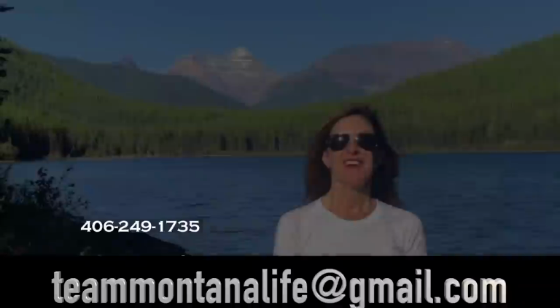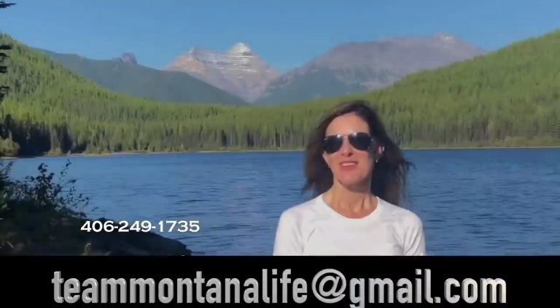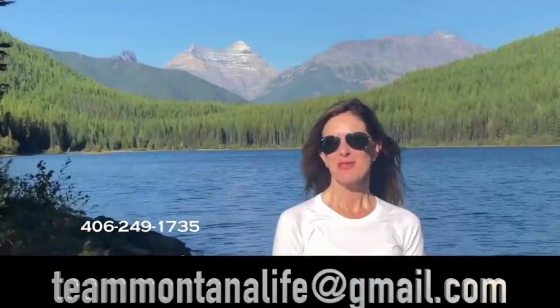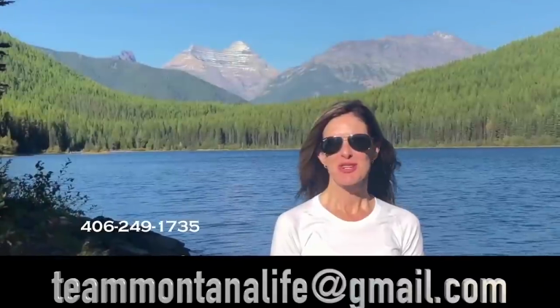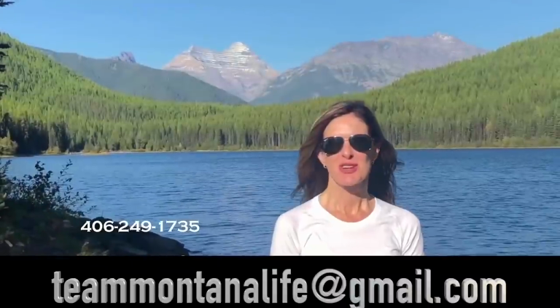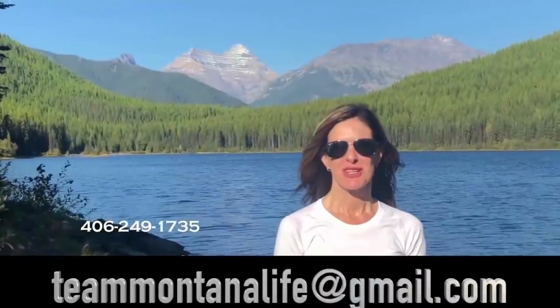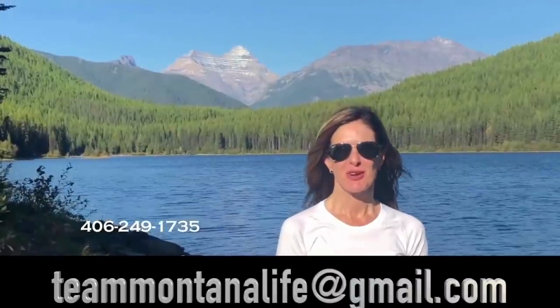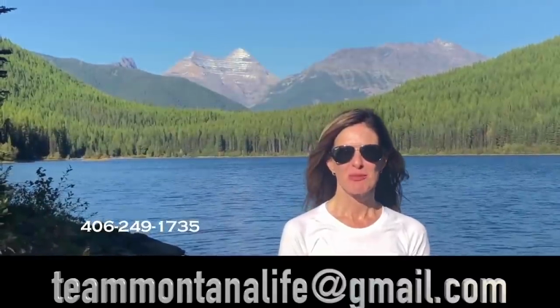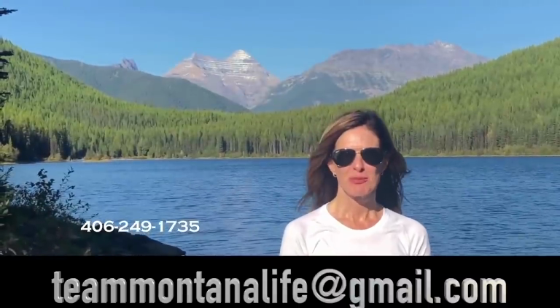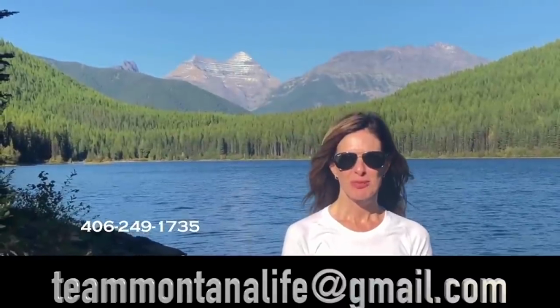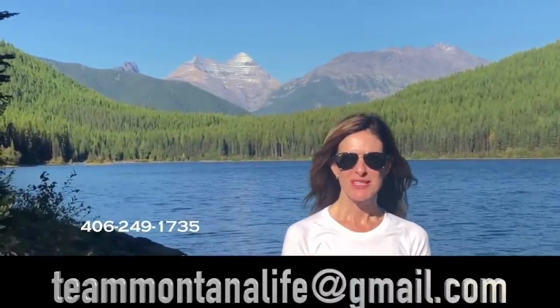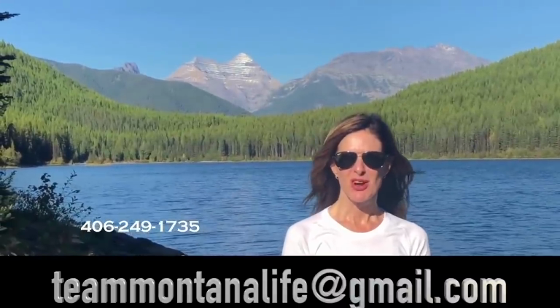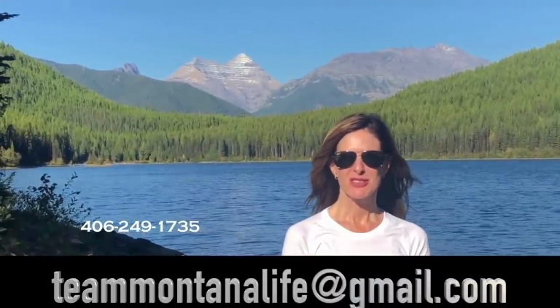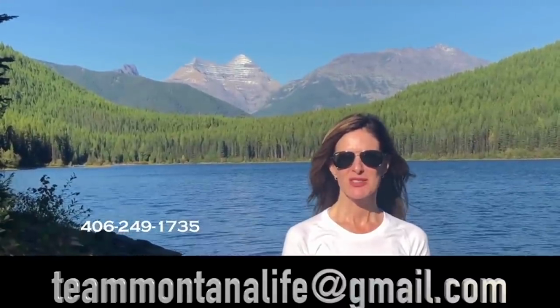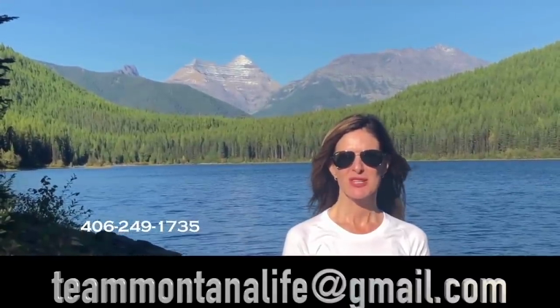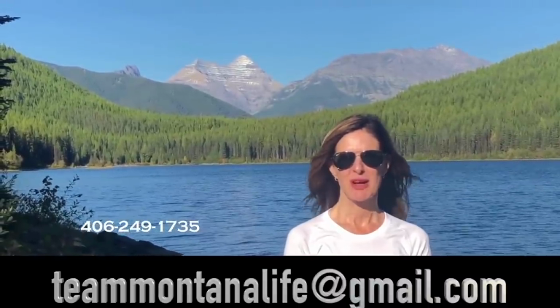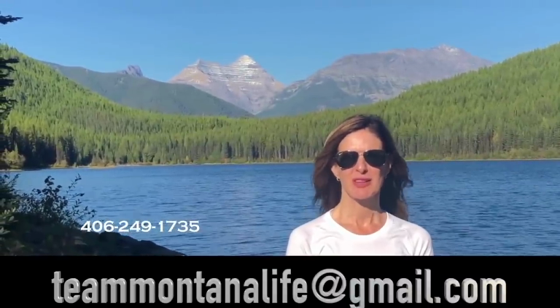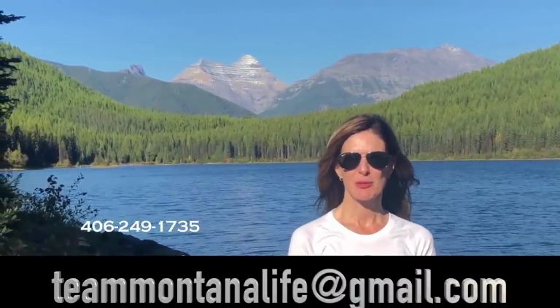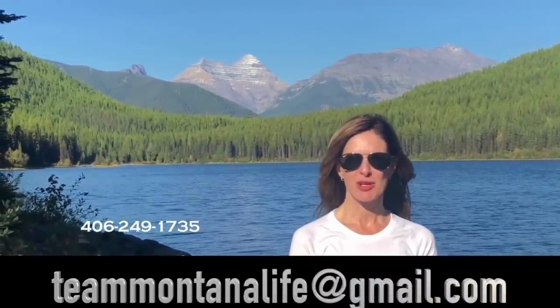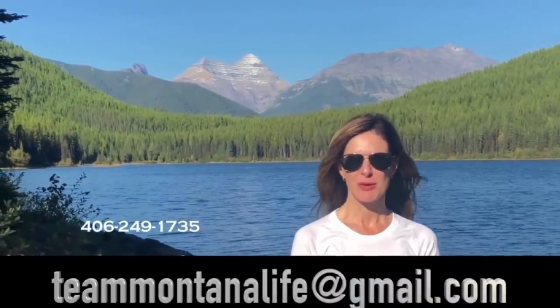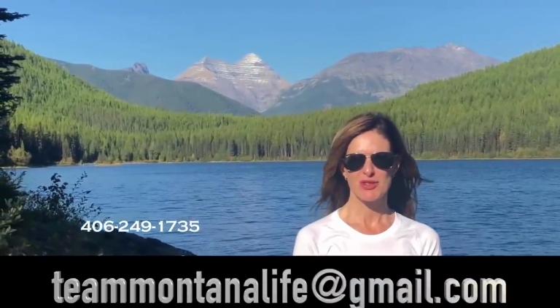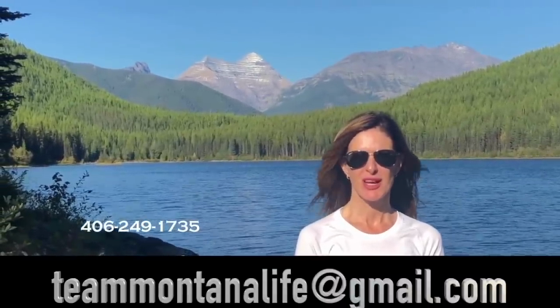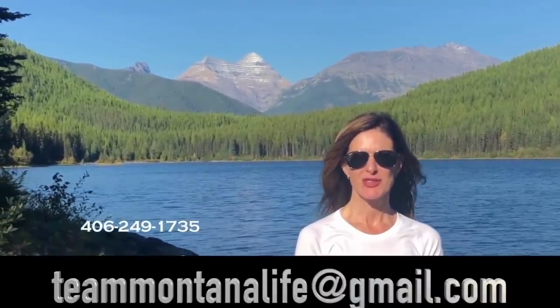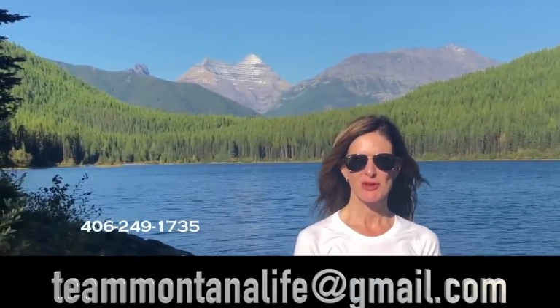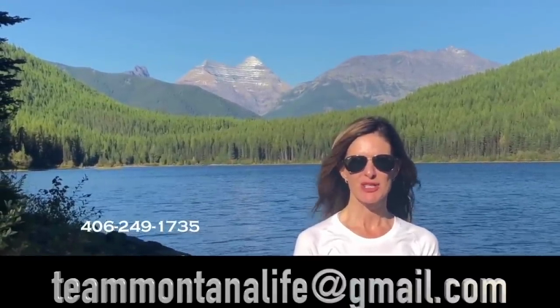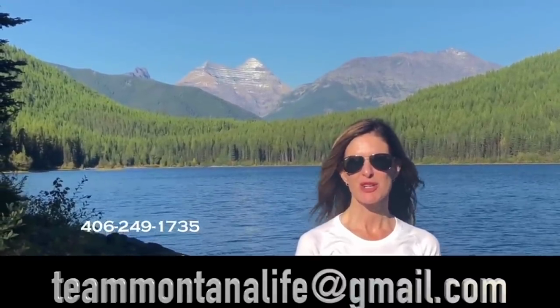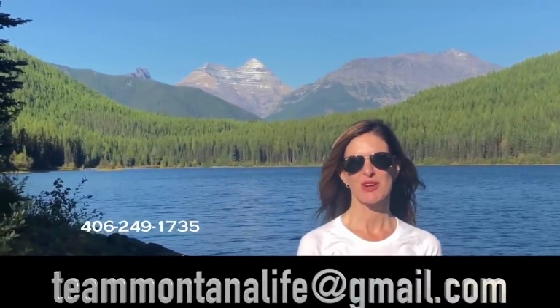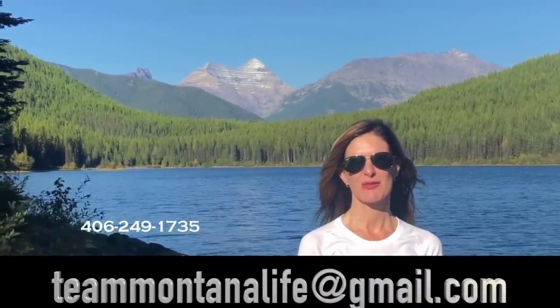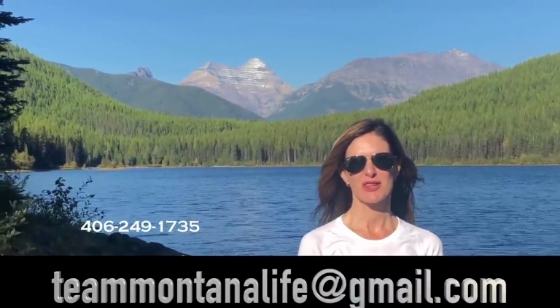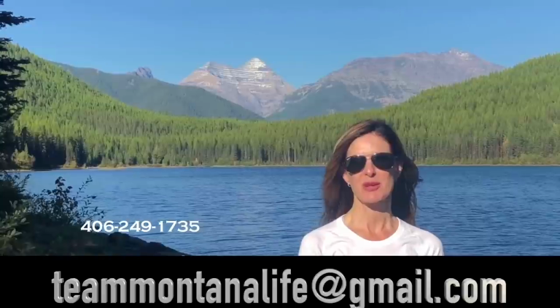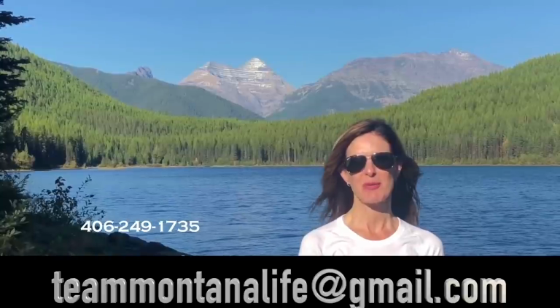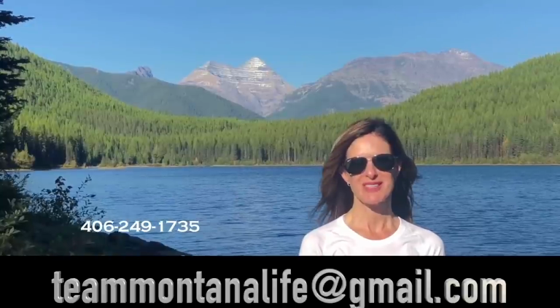Thank you for watching our video. Please call, text, or email for more information, and don't forget to watch our other videos about Montana.